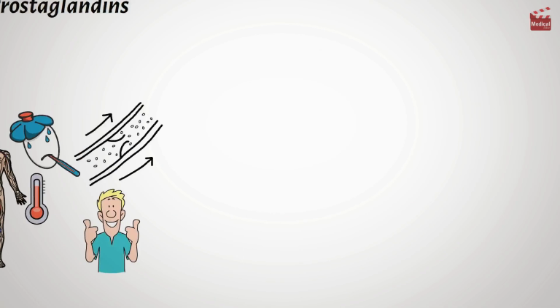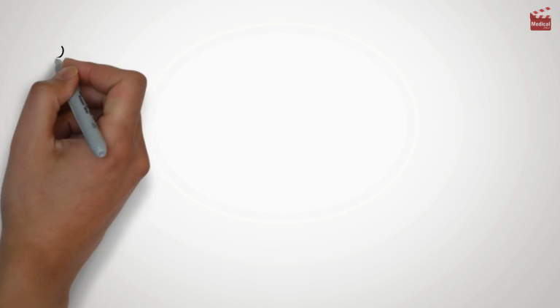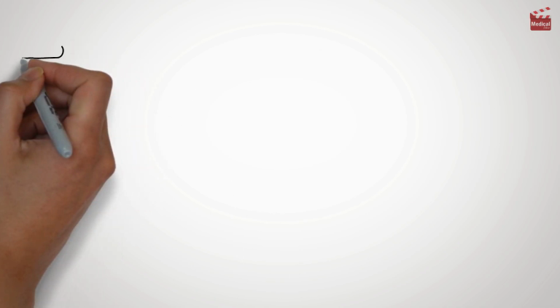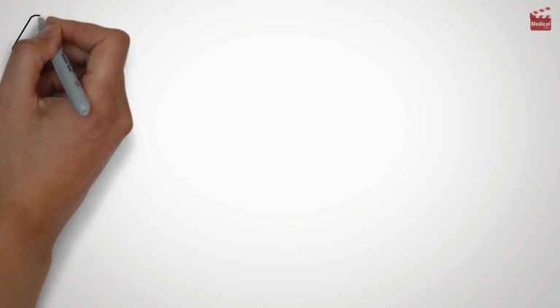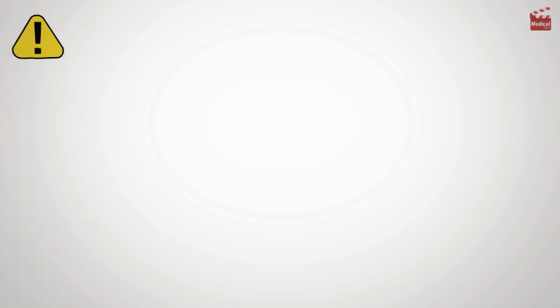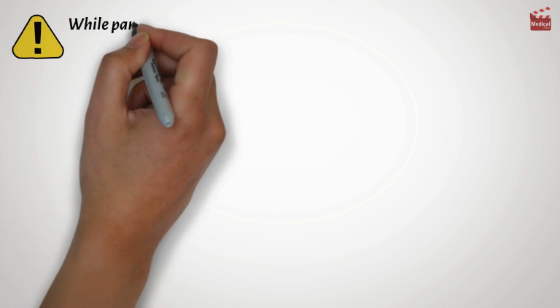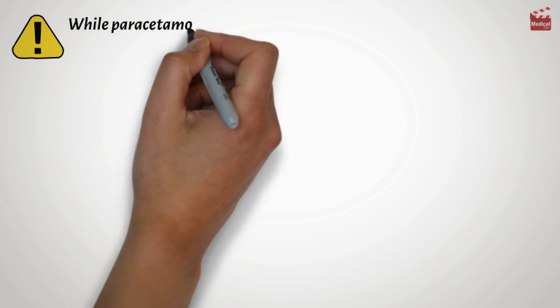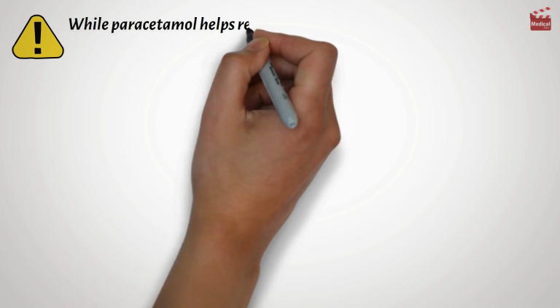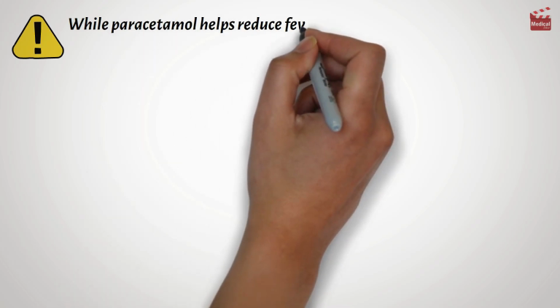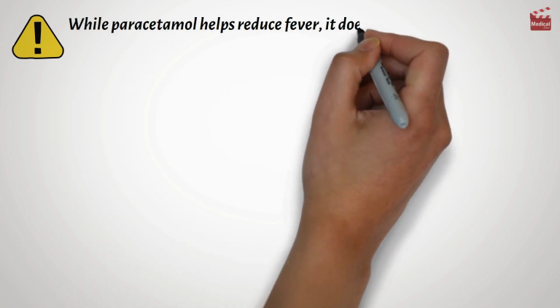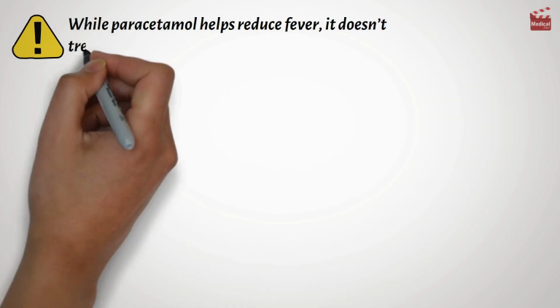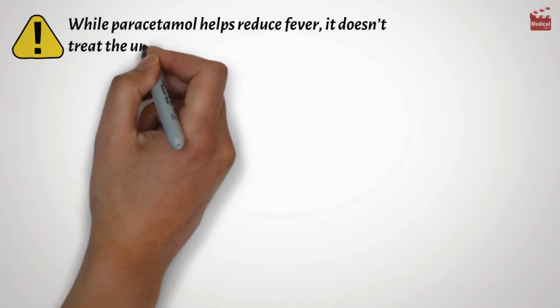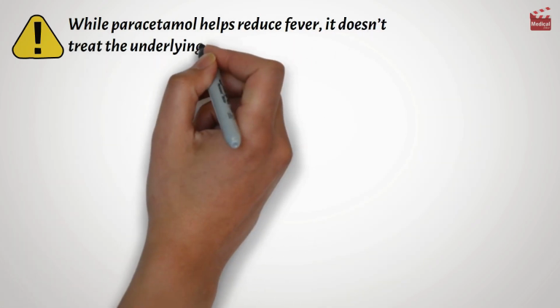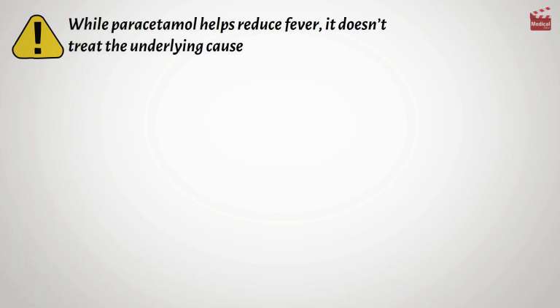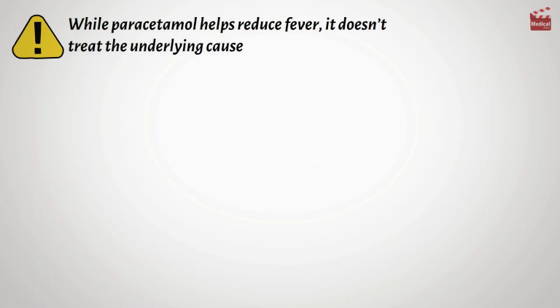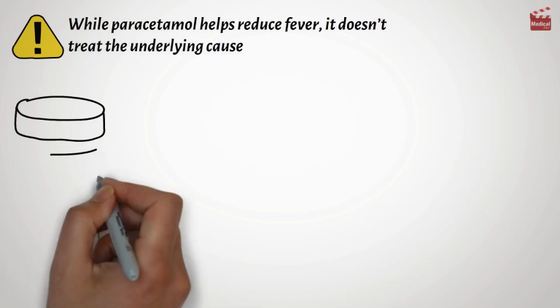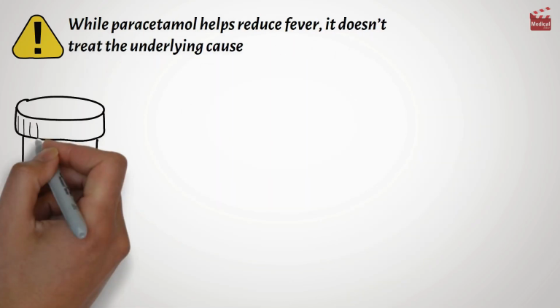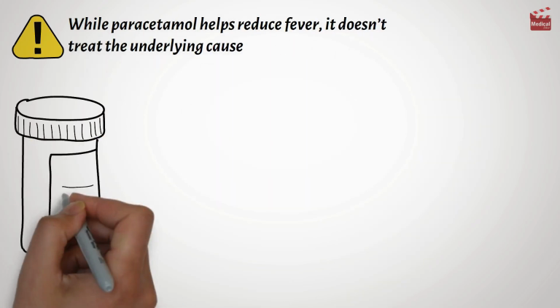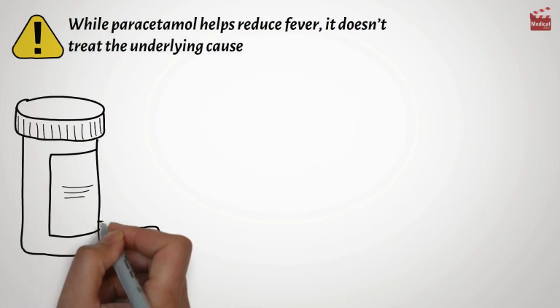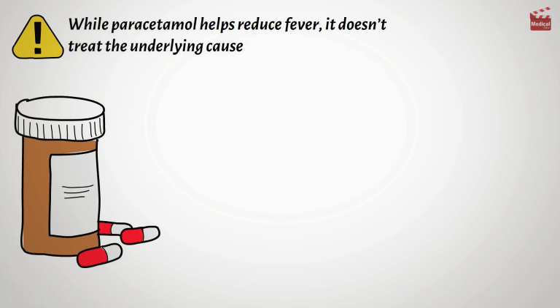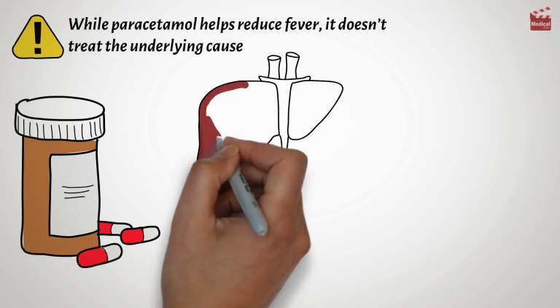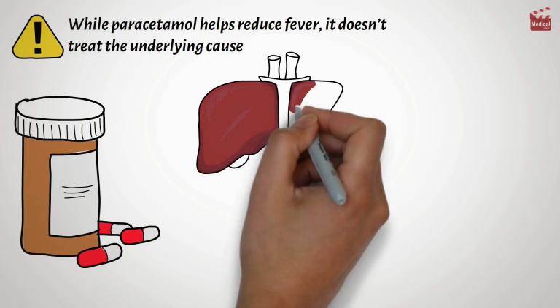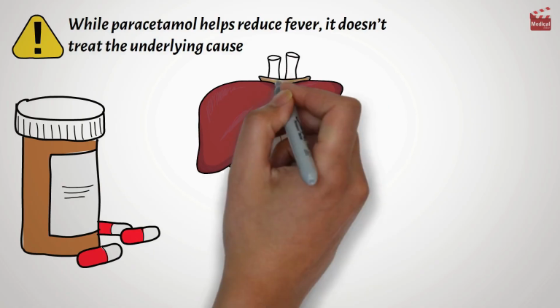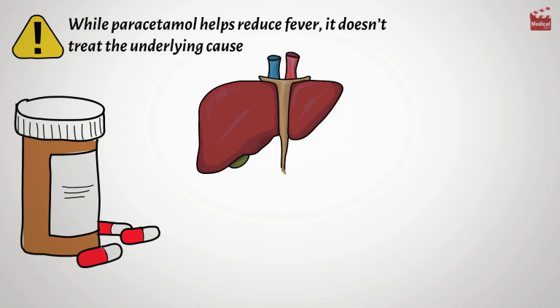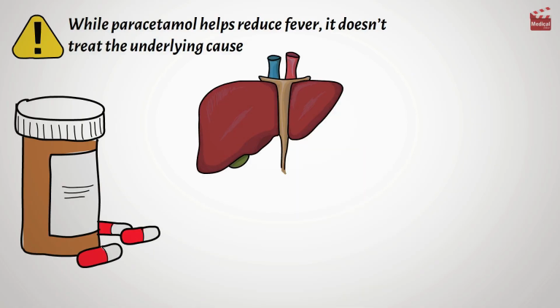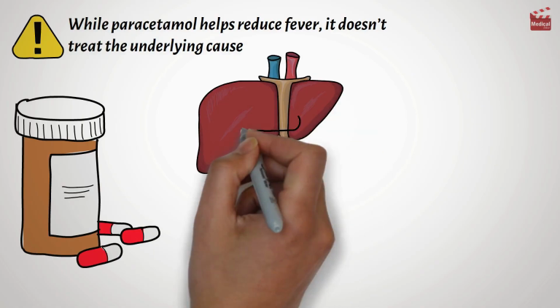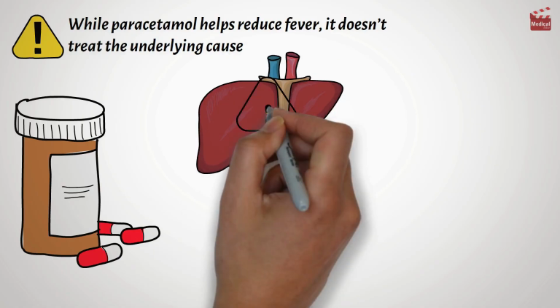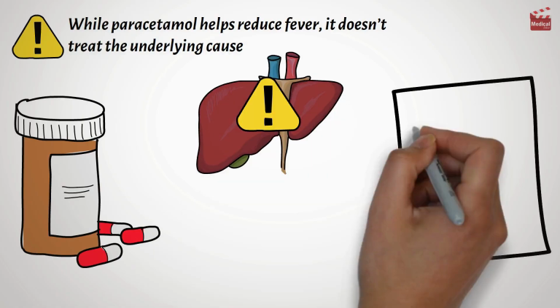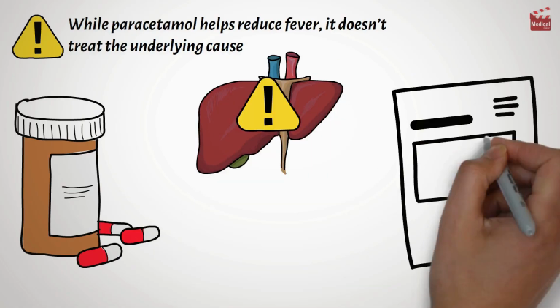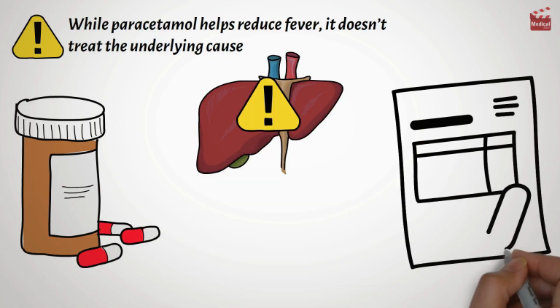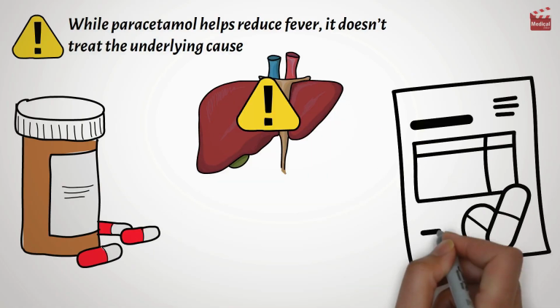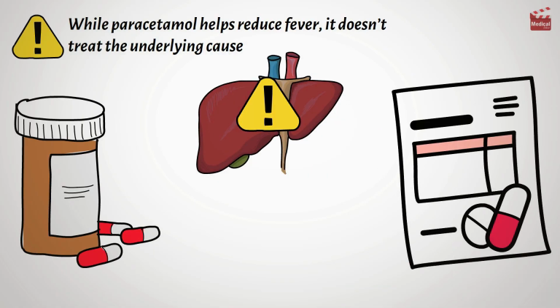It's important to note that while paracetamol helps reduce fever, it doesn't treat the underlying cause. And while generally safe when taken correctly, too much paracetamol can damage the liver, so always follow dosing instructions.